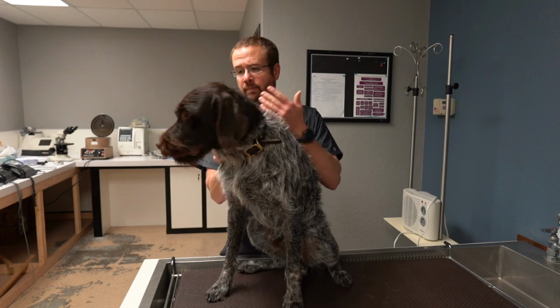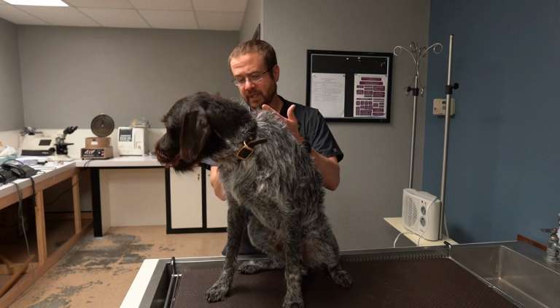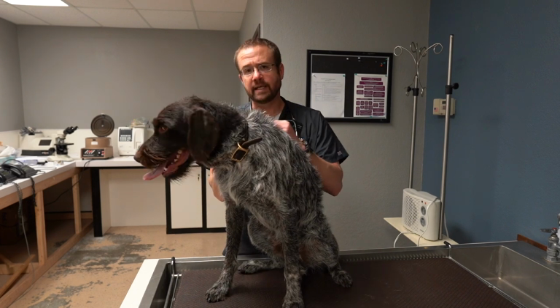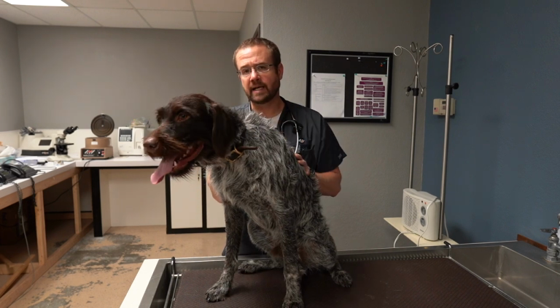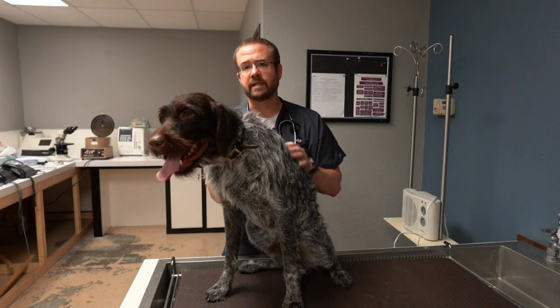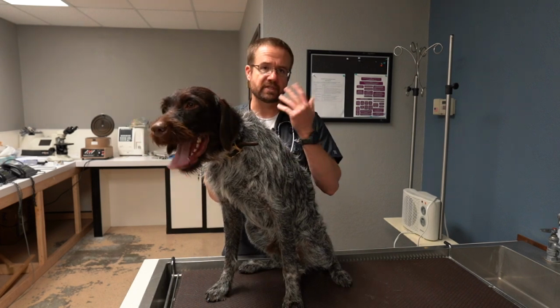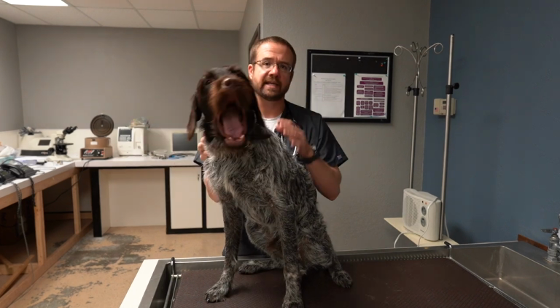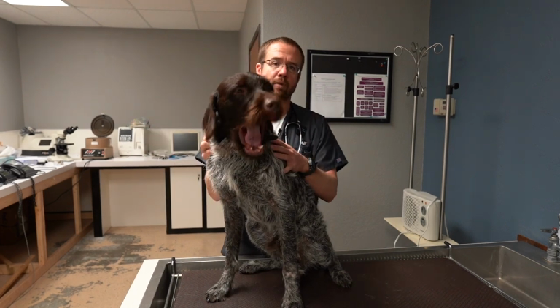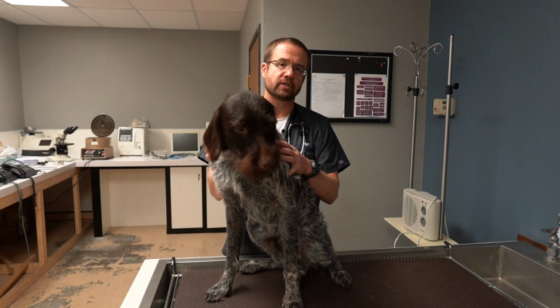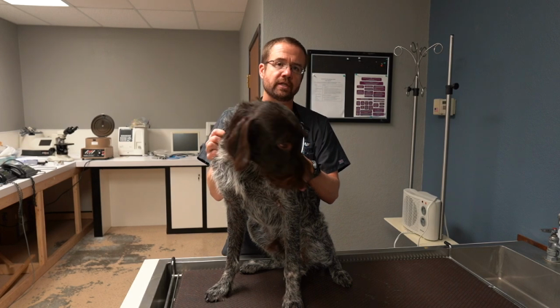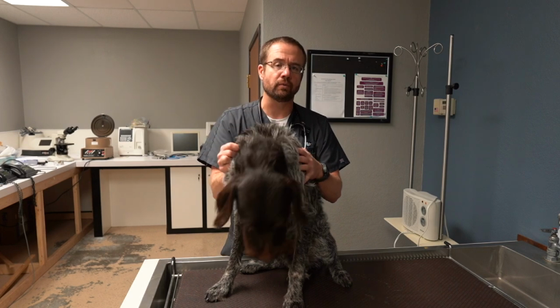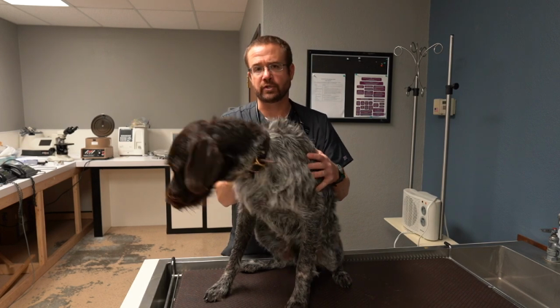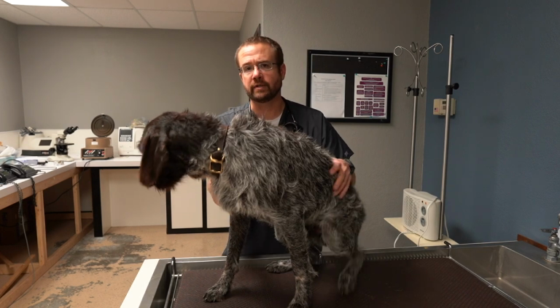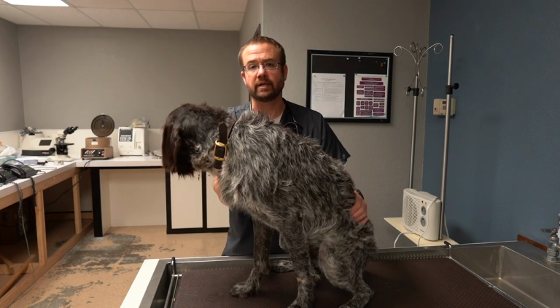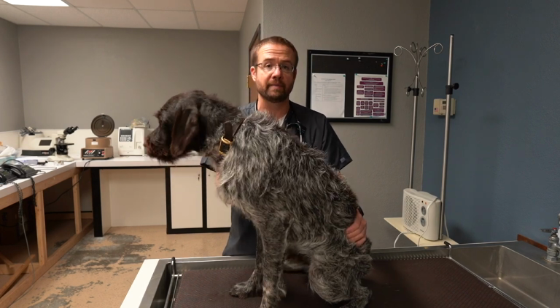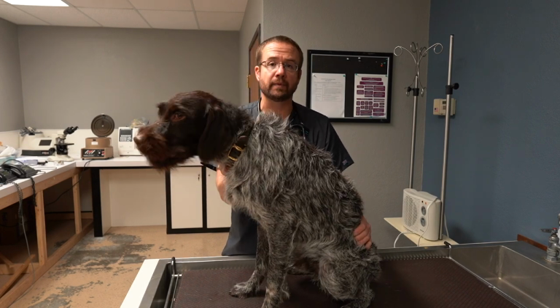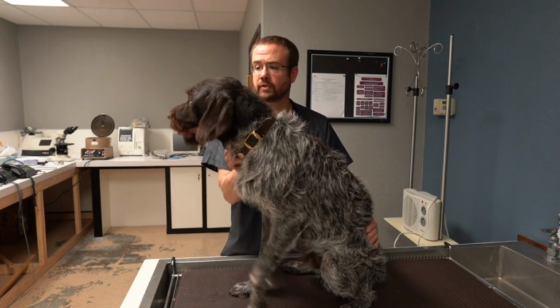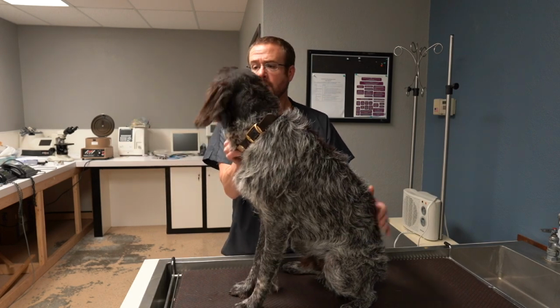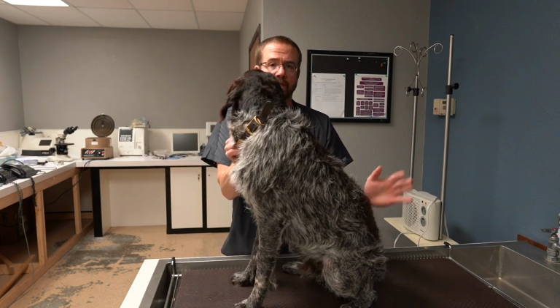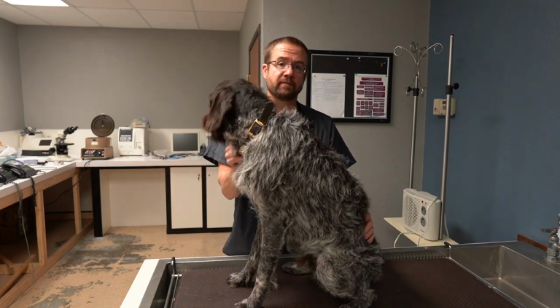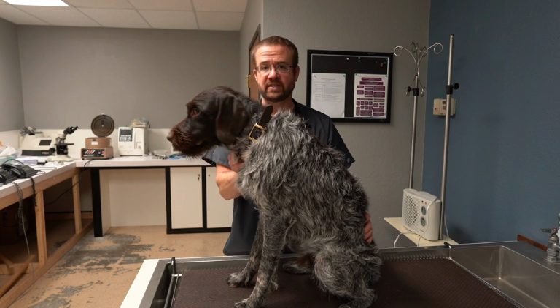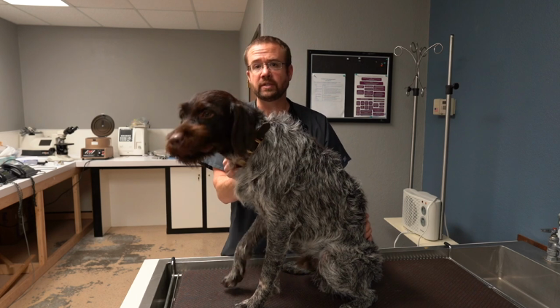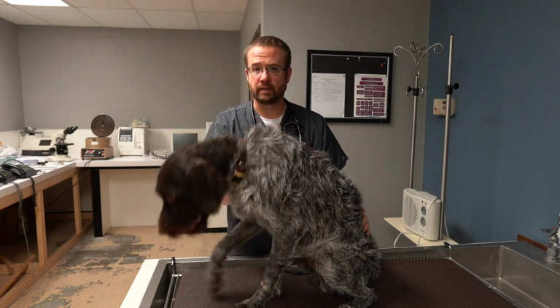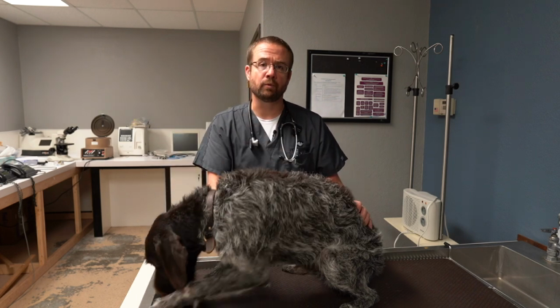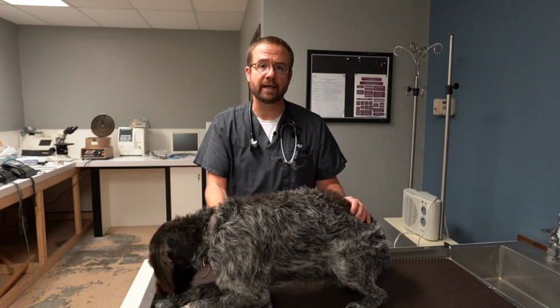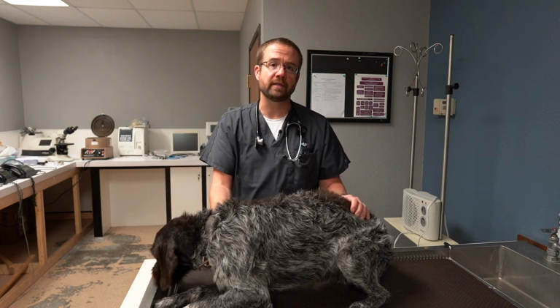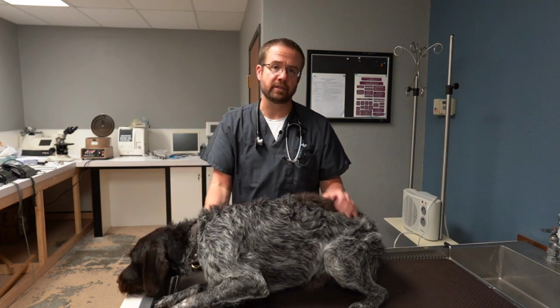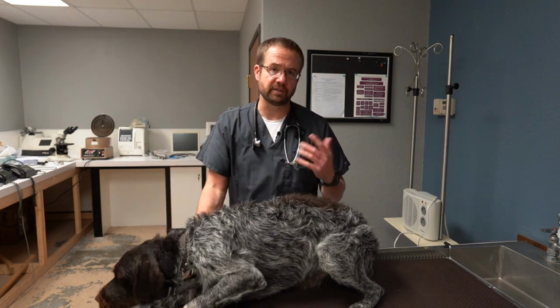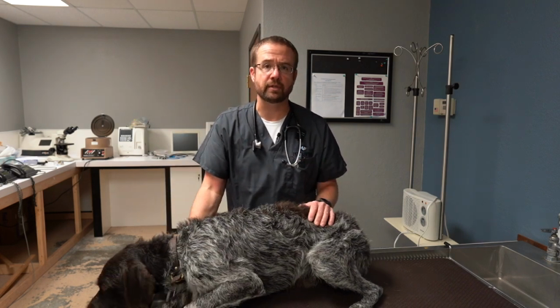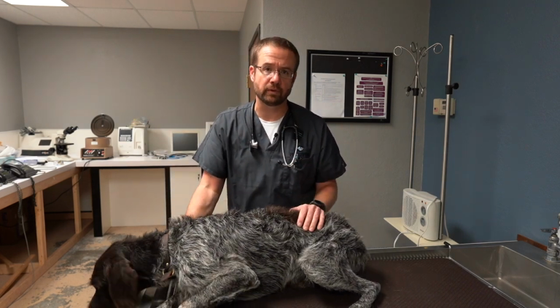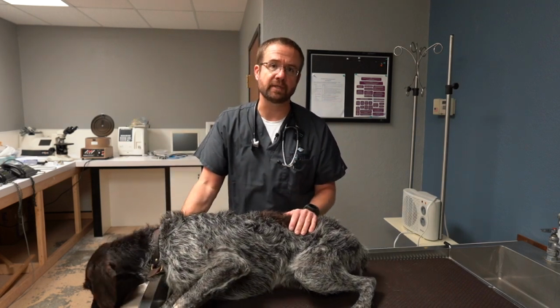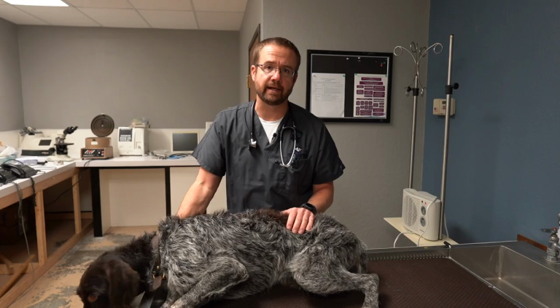In Baxter's case, what we're seeing is actual bloody discharge, so we're pretty certain that there's a foreign body up there. We're going to give him a little bit of sedation and then we'll be right back to demonstrate what it looks like when we take that out.